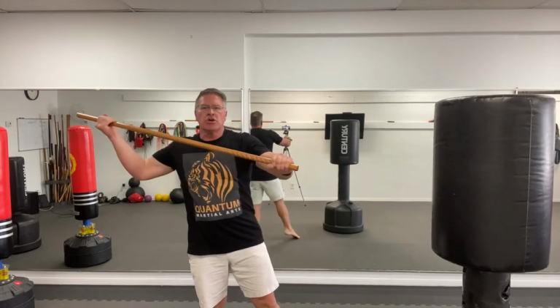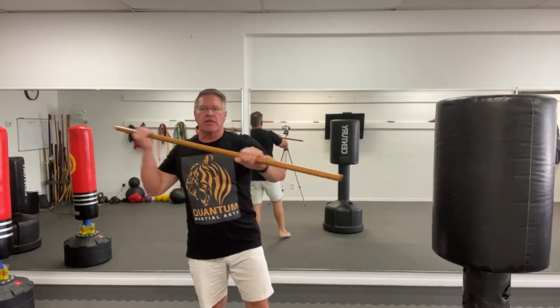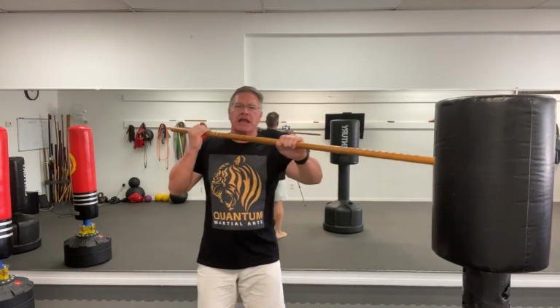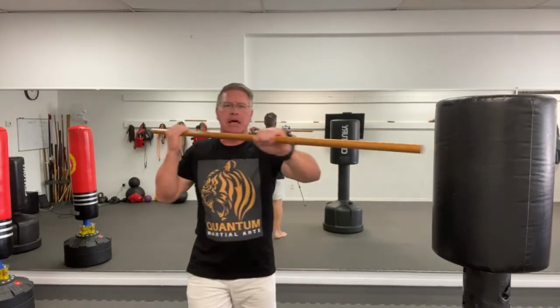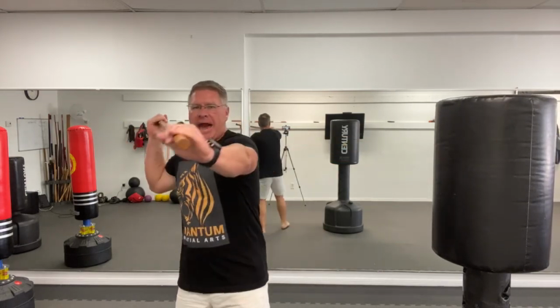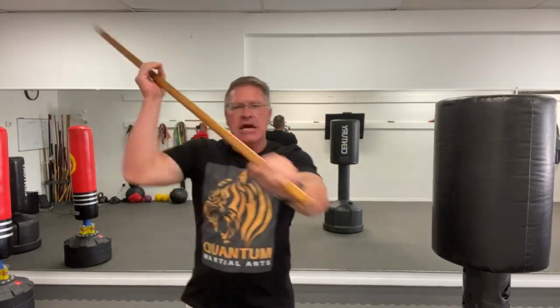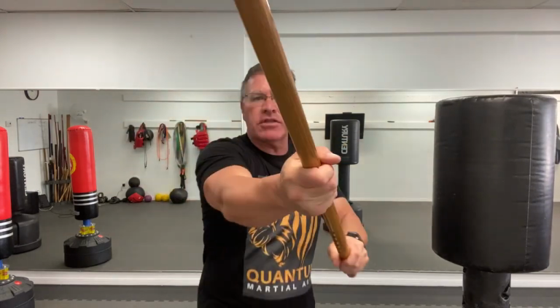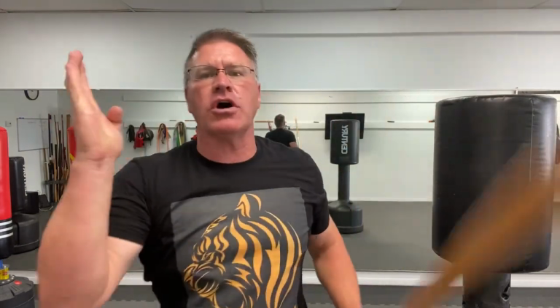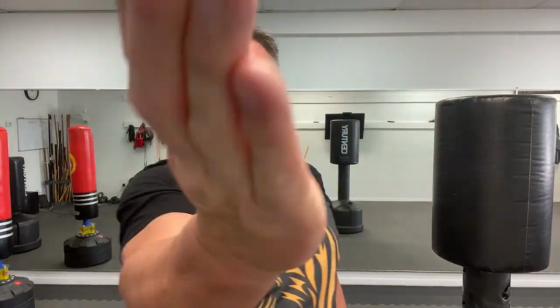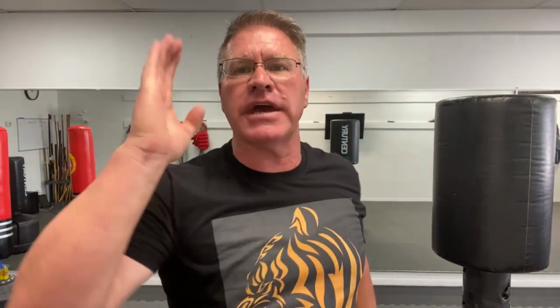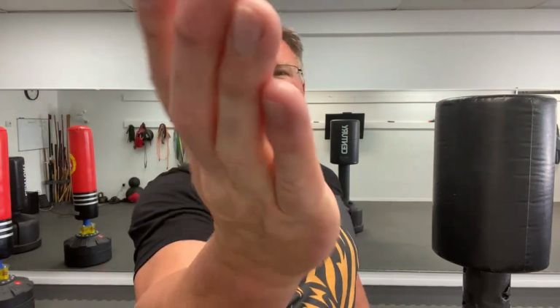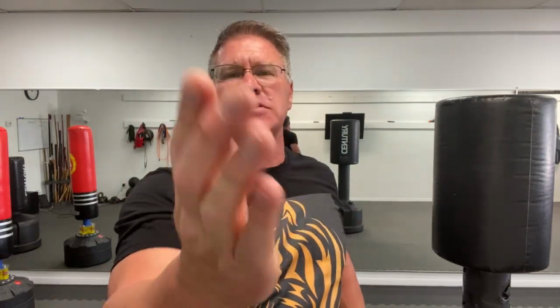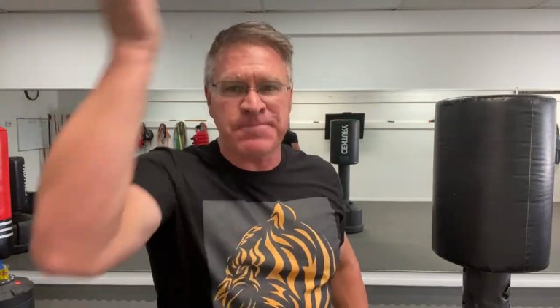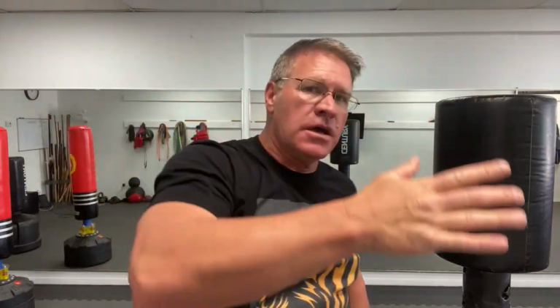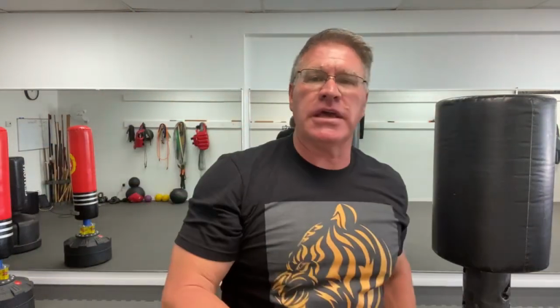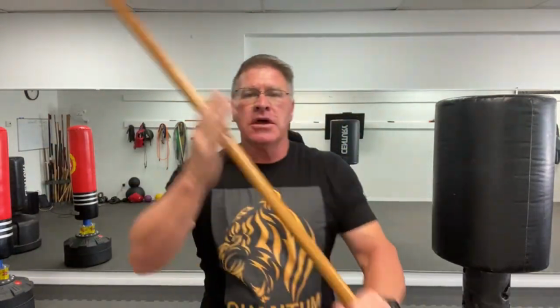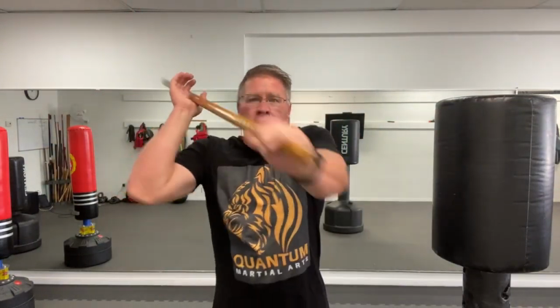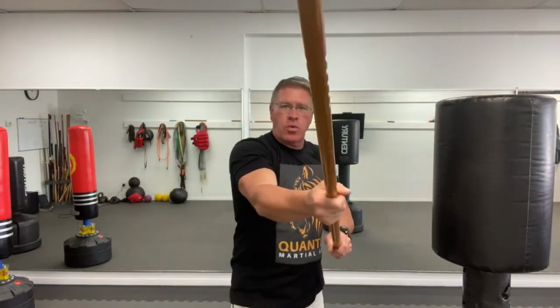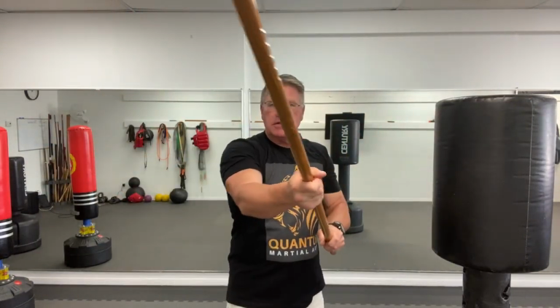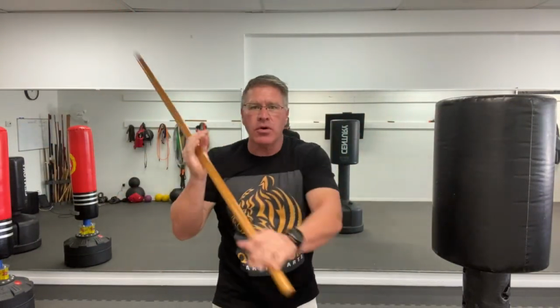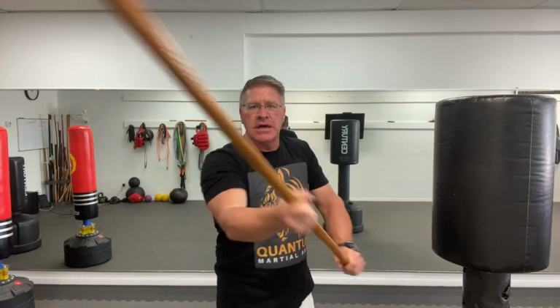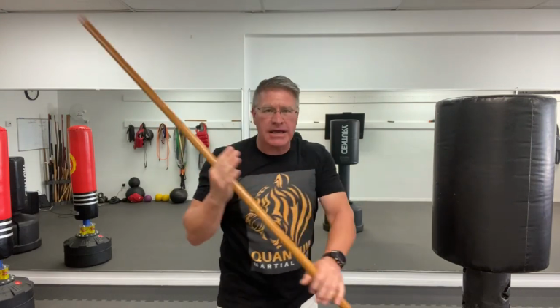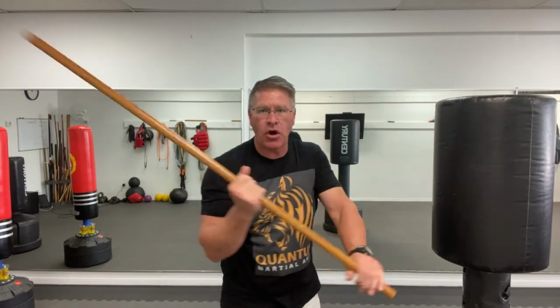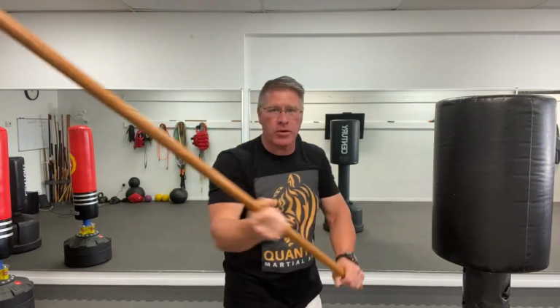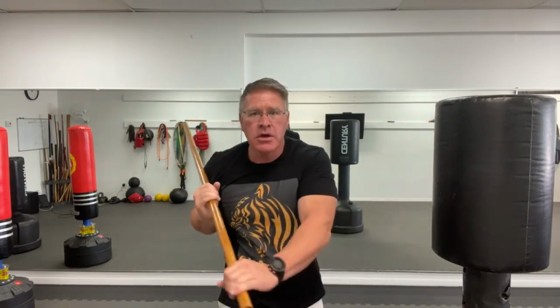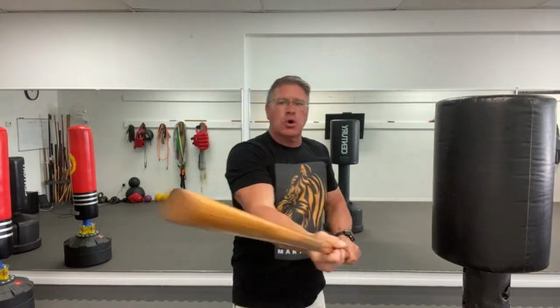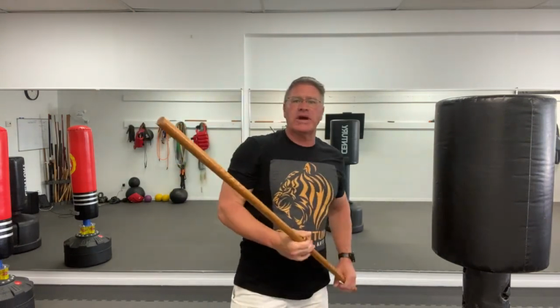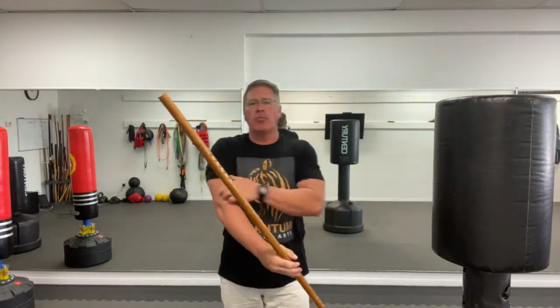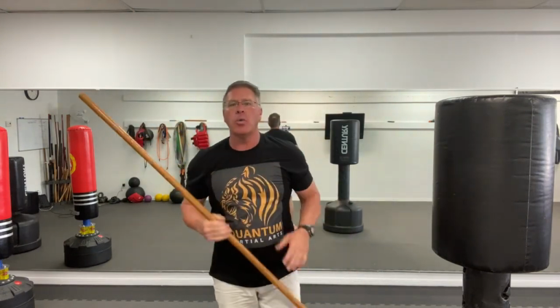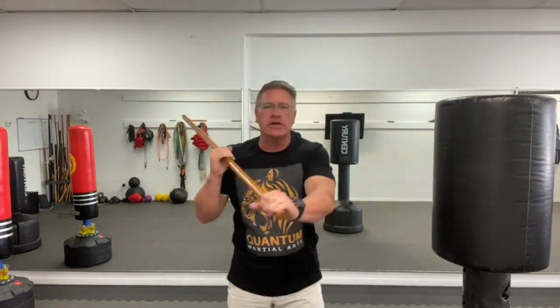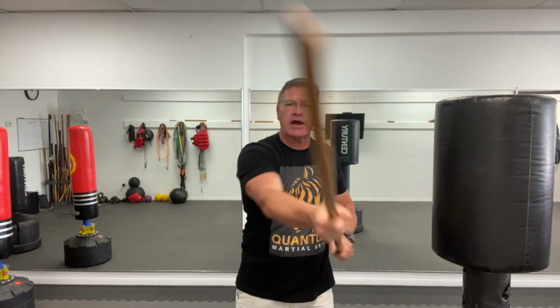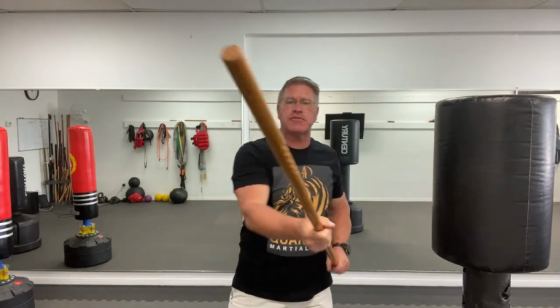You can bring the front hand back and bring this across here, almost like you're chopping into his neck, striking him right in the temple, neck, arm, shoulder, wrist, elbow — wherever you can strike for self-defense.